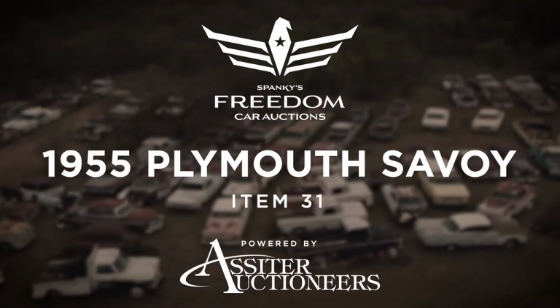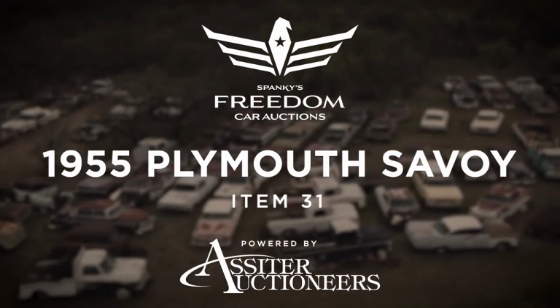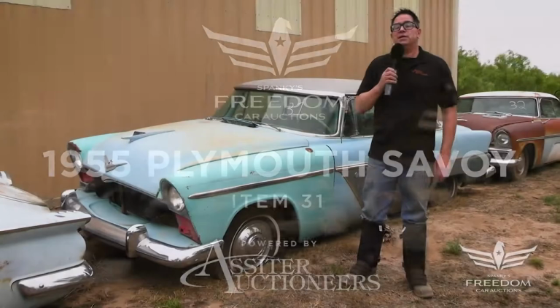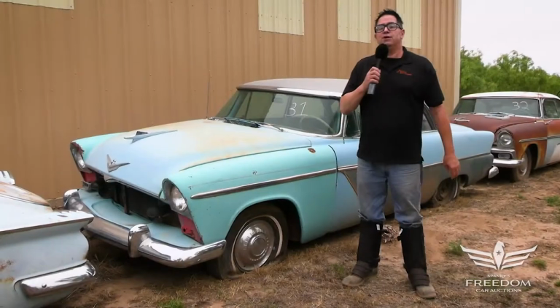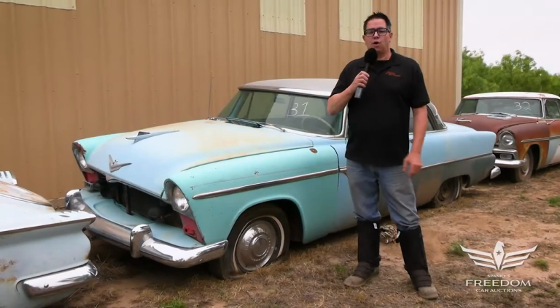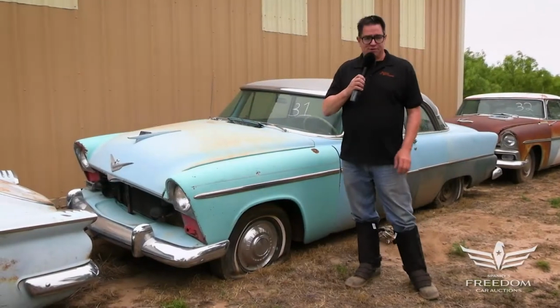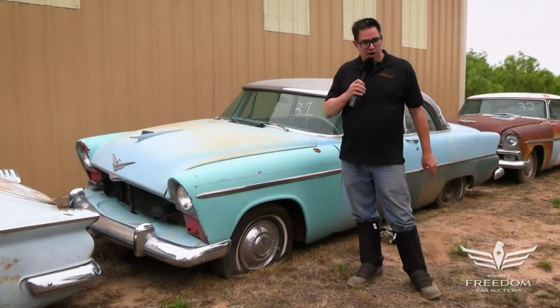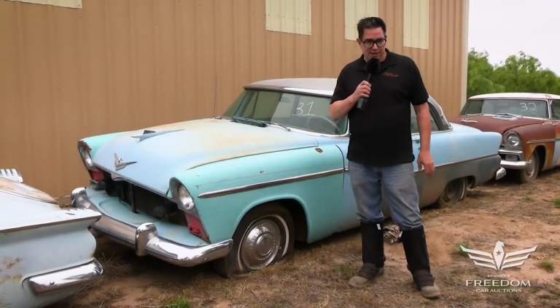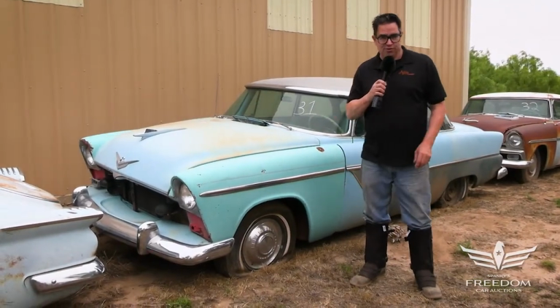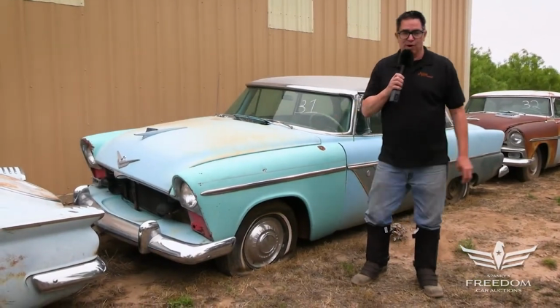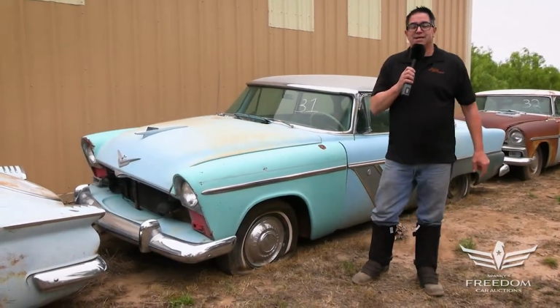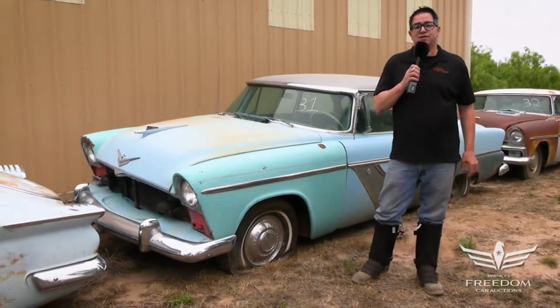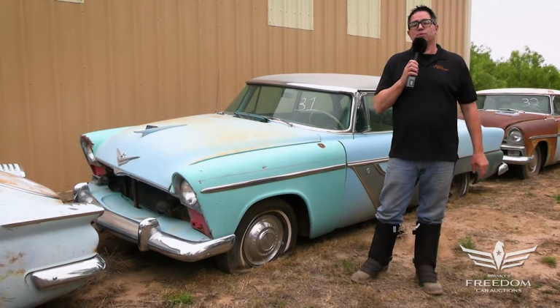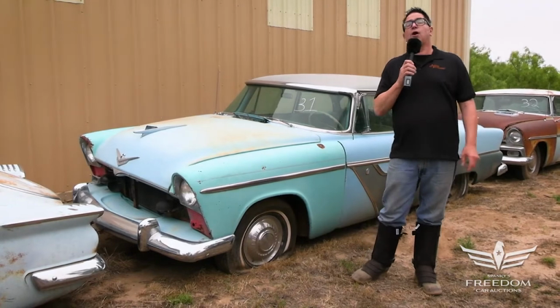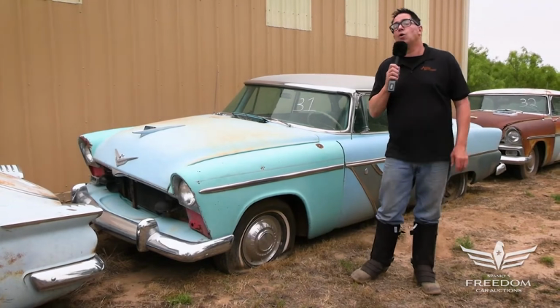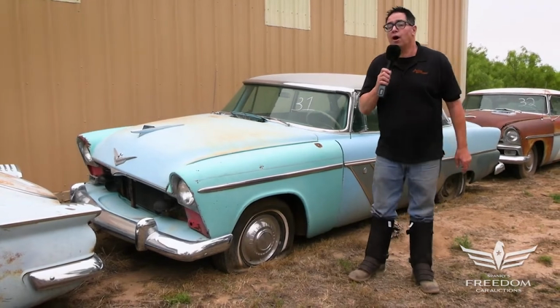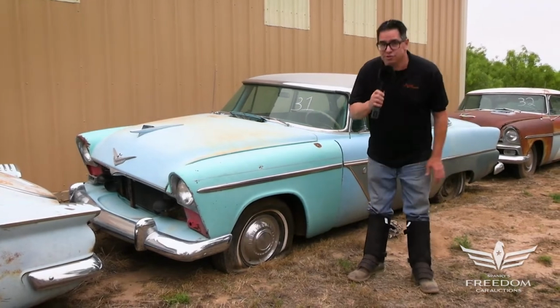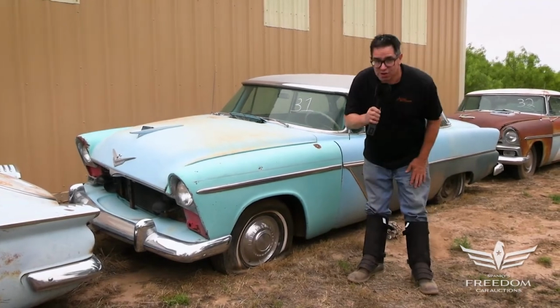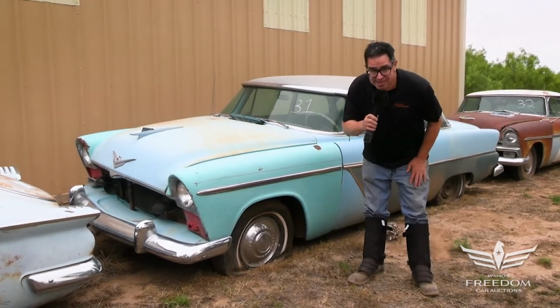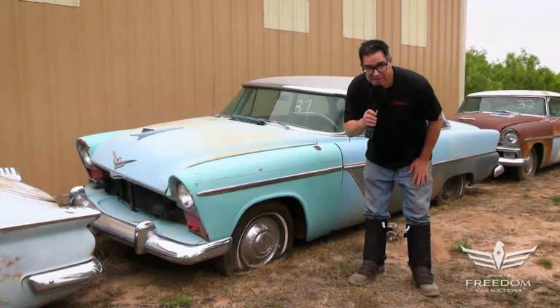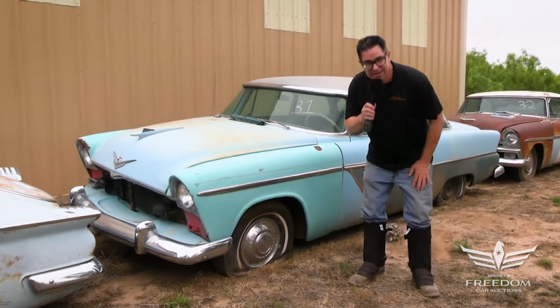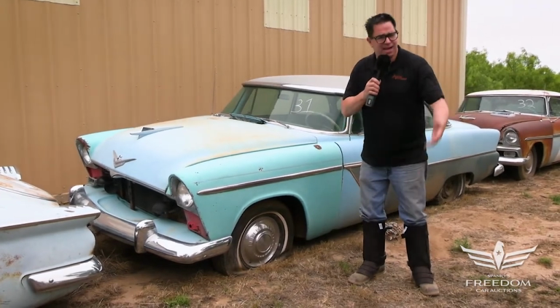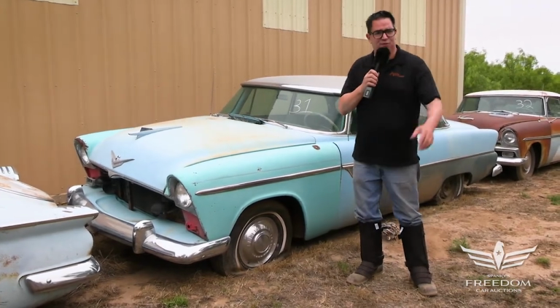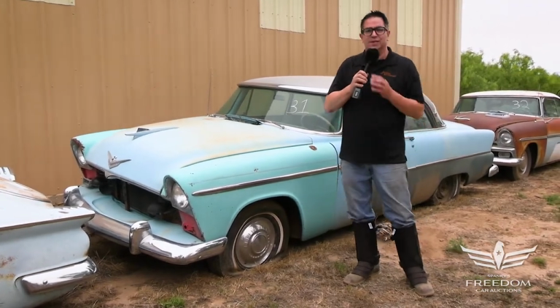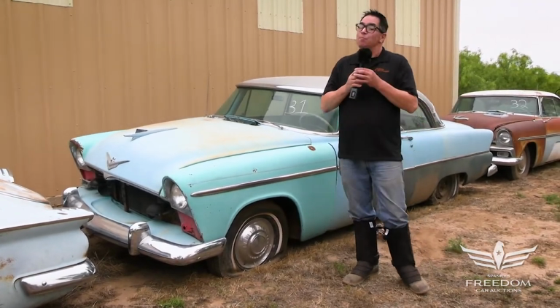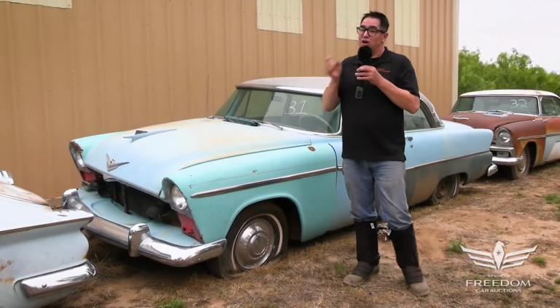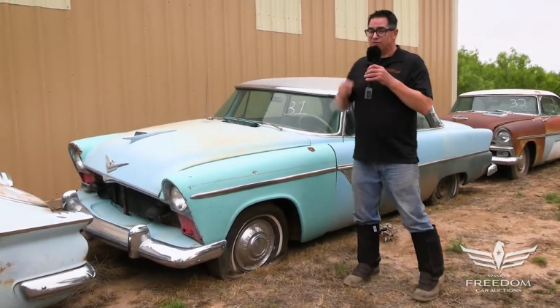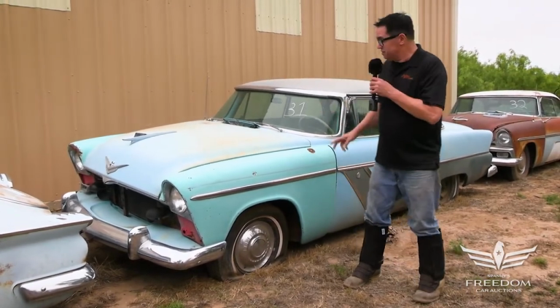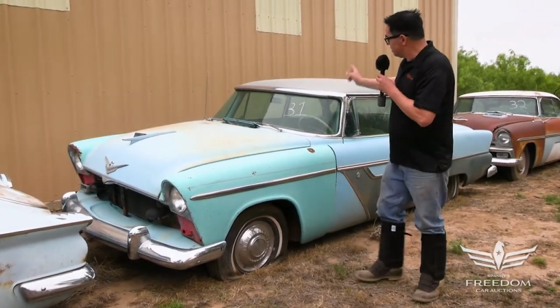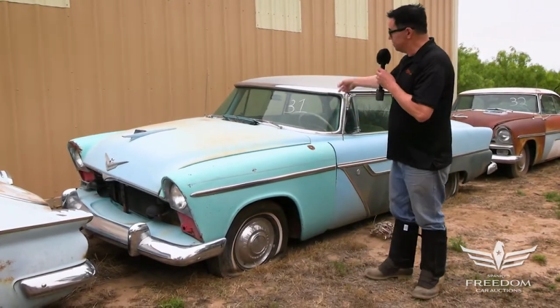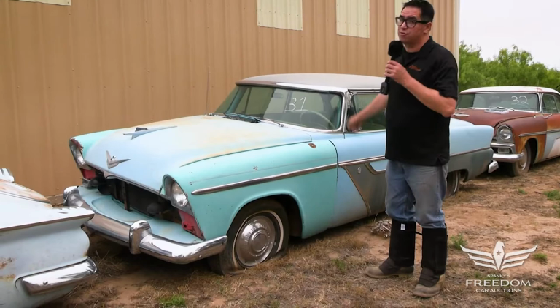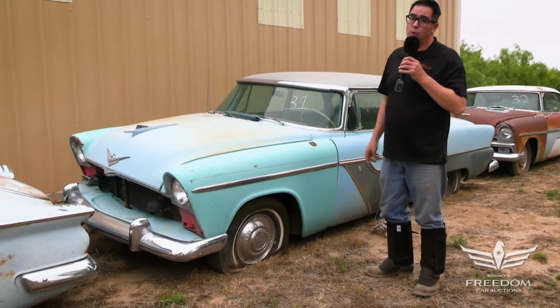Hey, Steve Minard here for Assetter Auctioneer's Great Texas Mopar Horde Auction Sales Event. Item number 31.